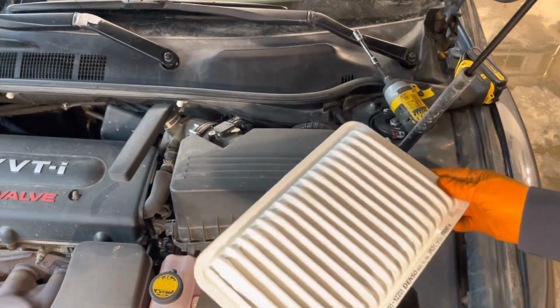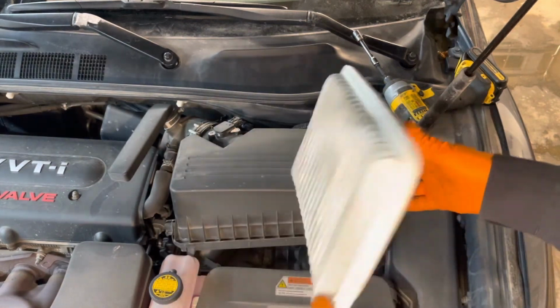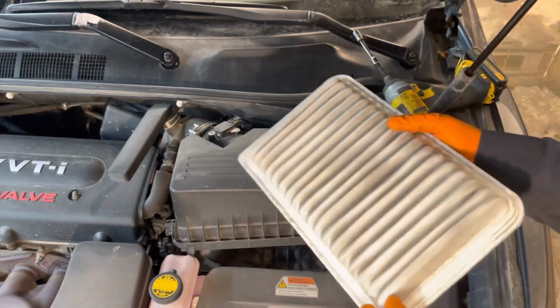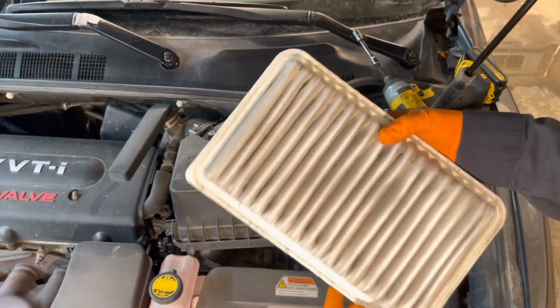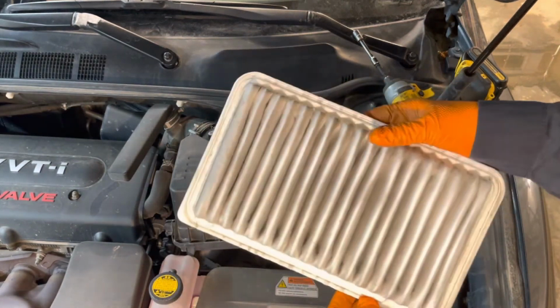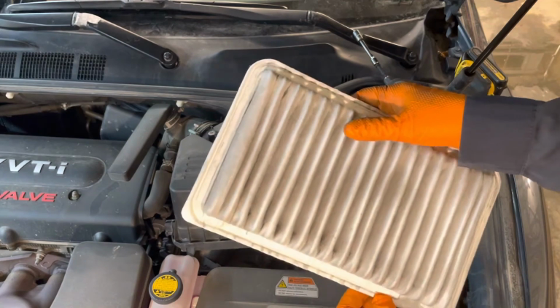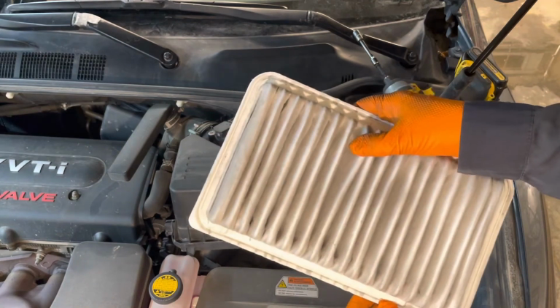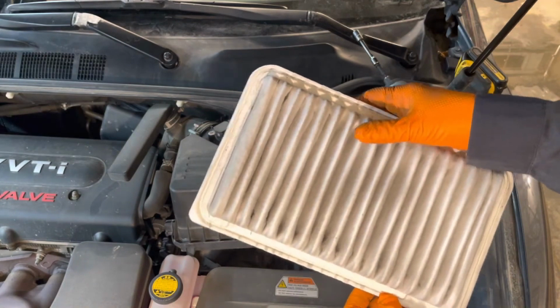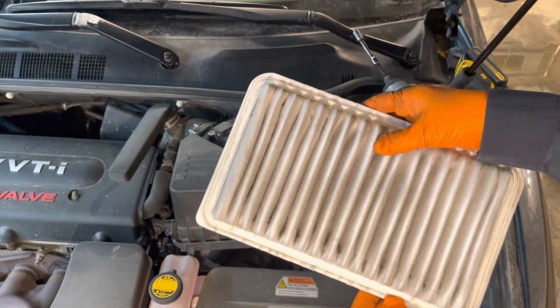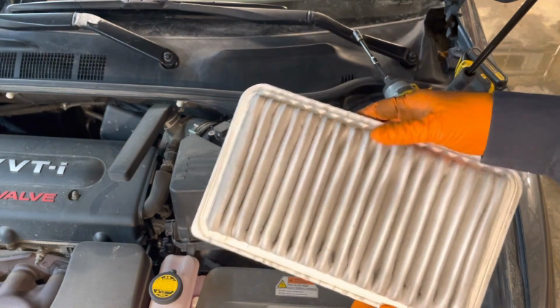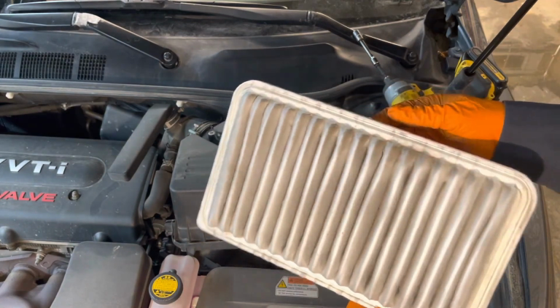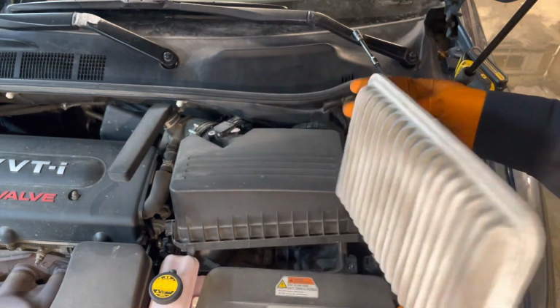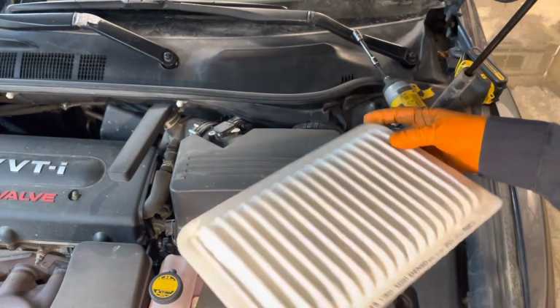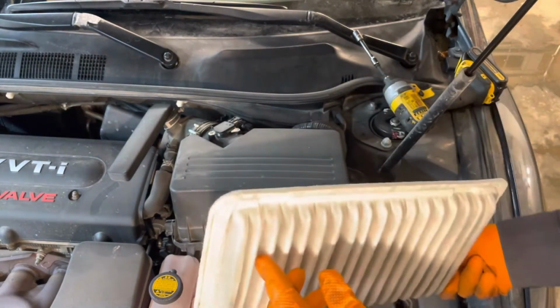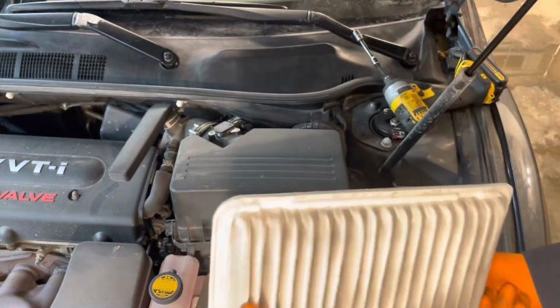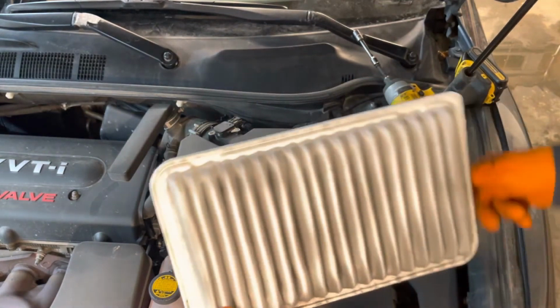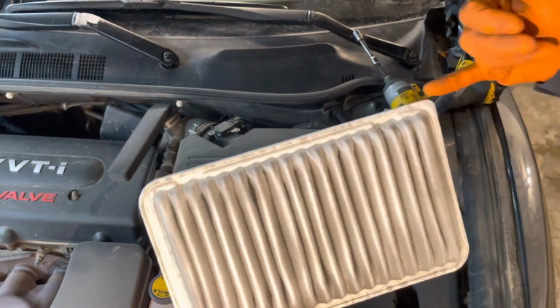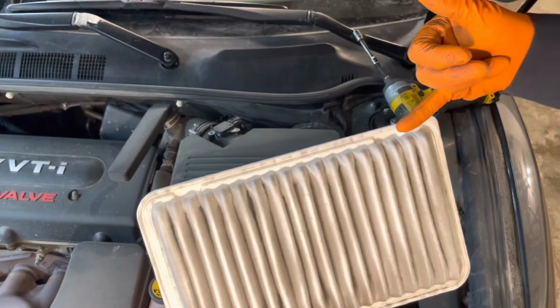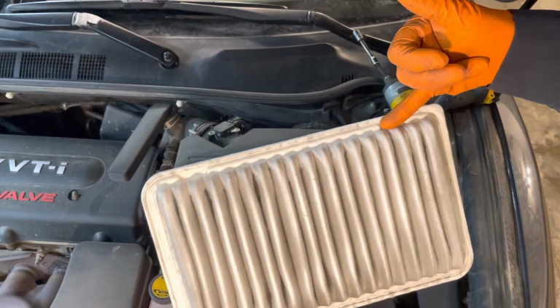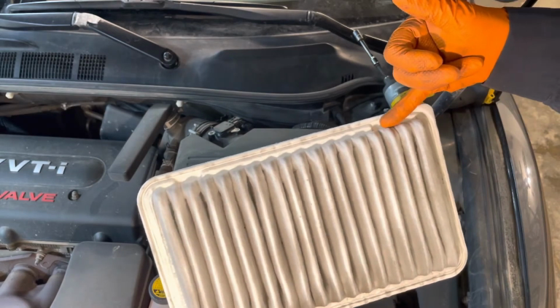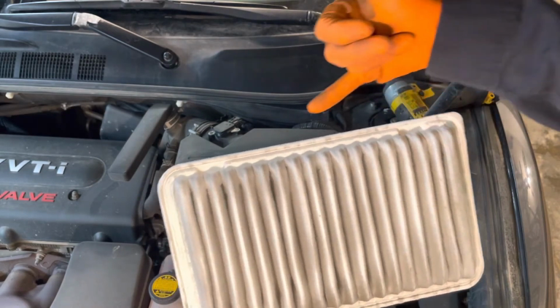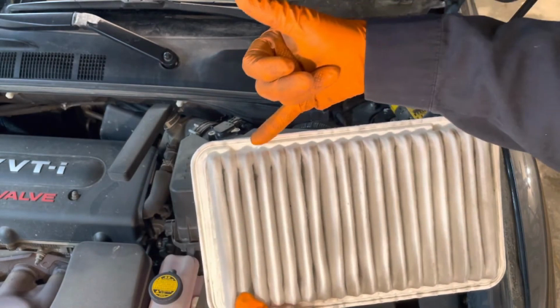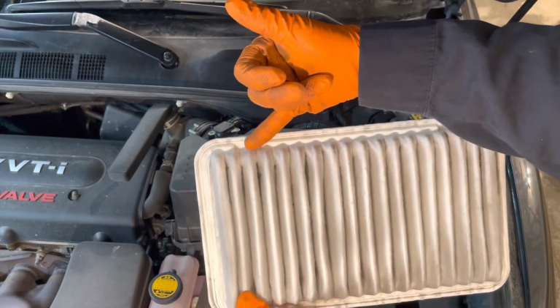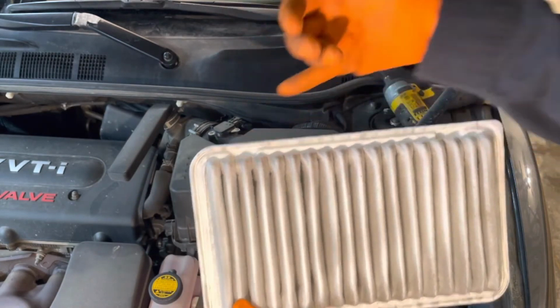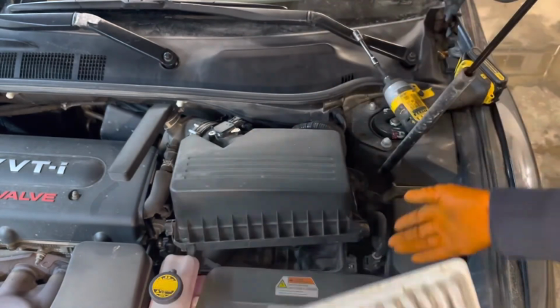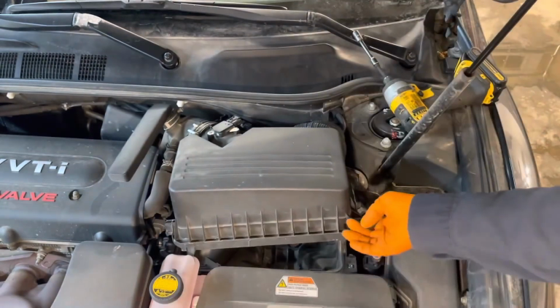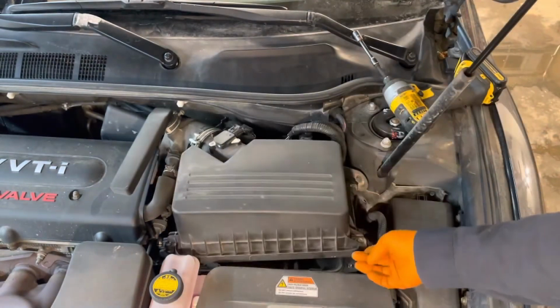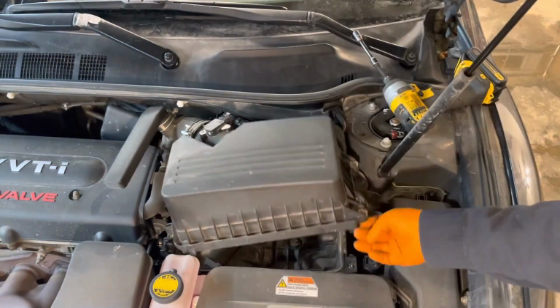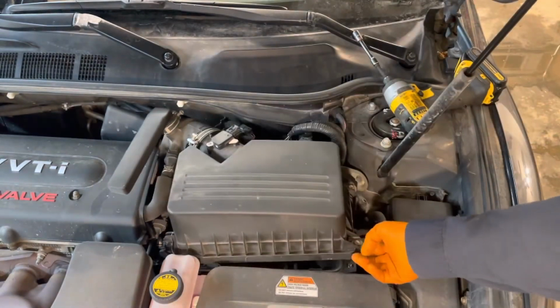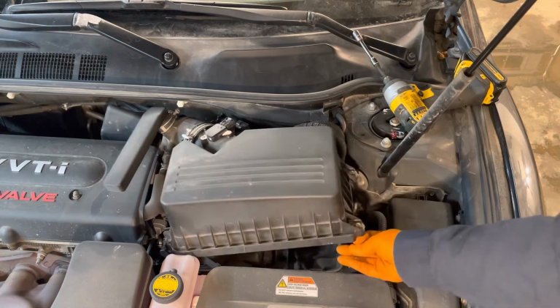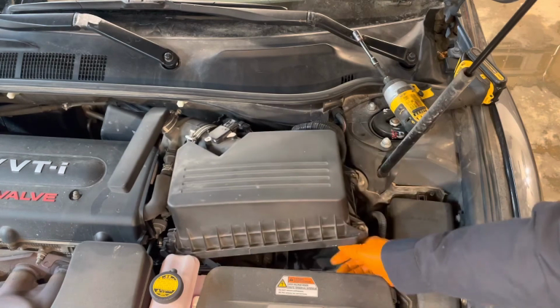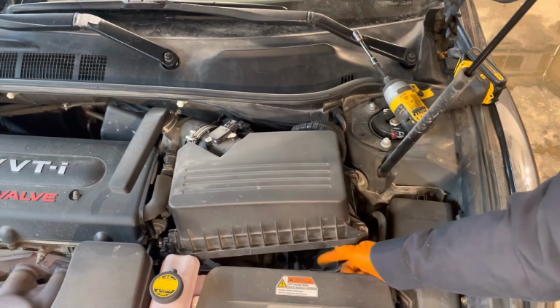Flip it over to inspect it and see if it needs to be replaced. This one's really clean — it was replaced recently. Notice that you have two notches on this side, so that will be facing towards the front of the vehicle.